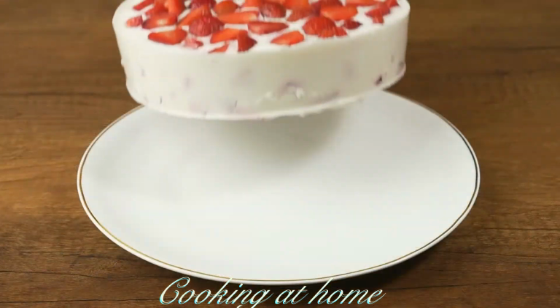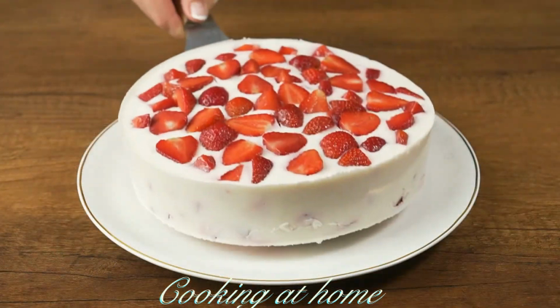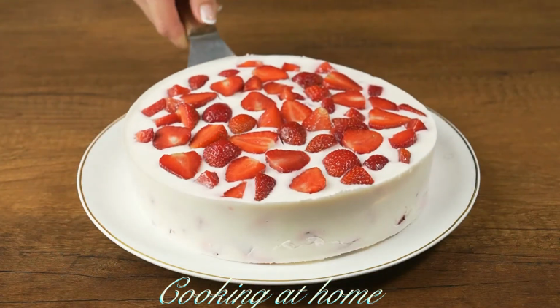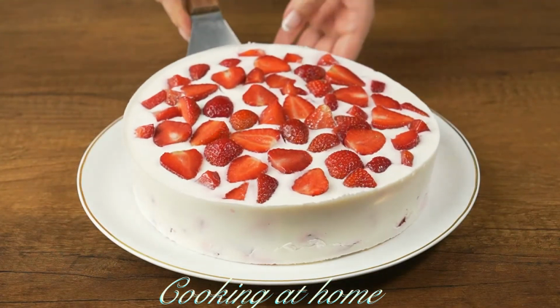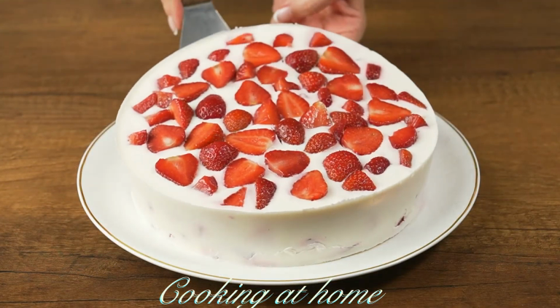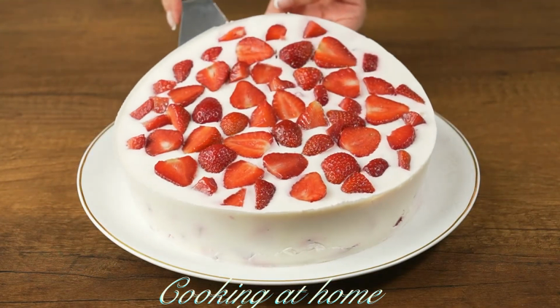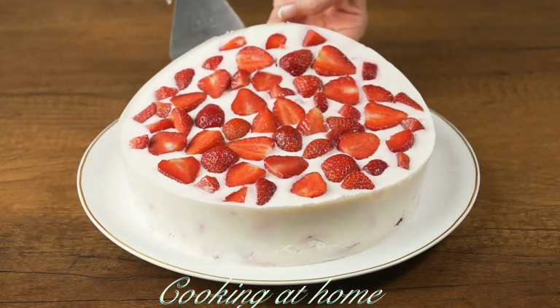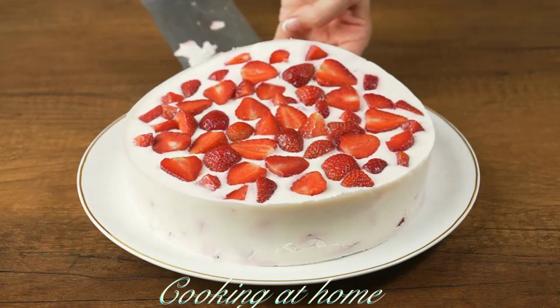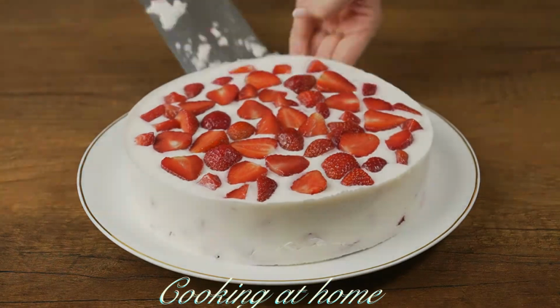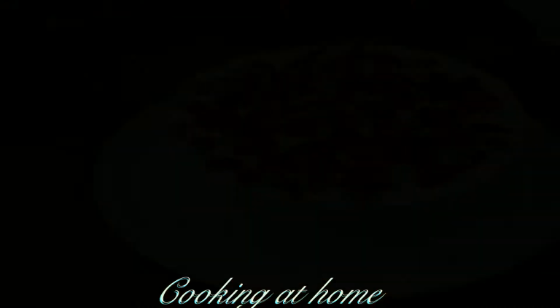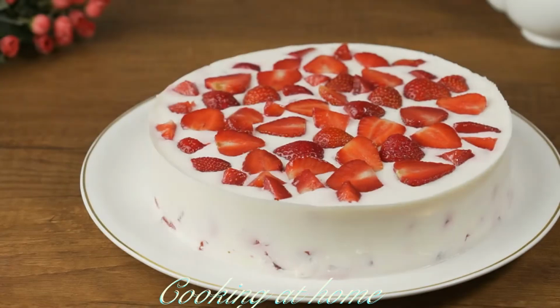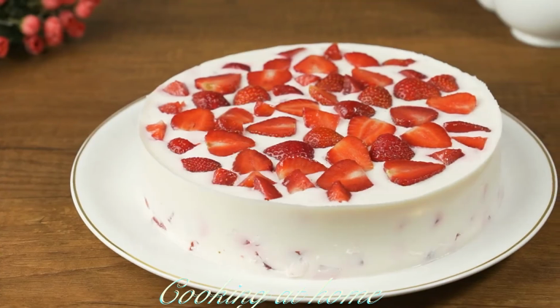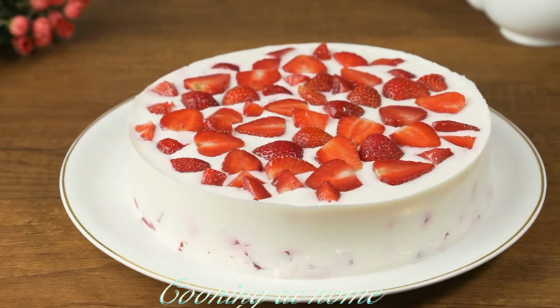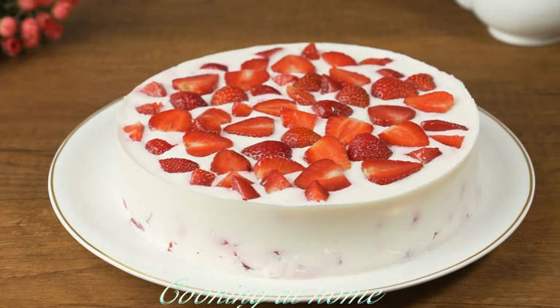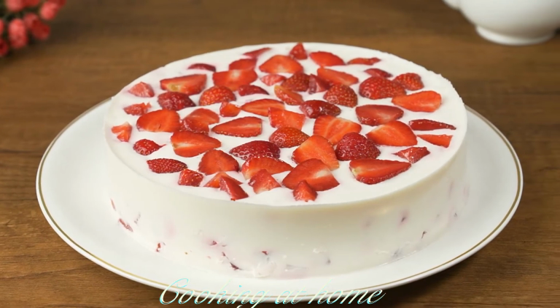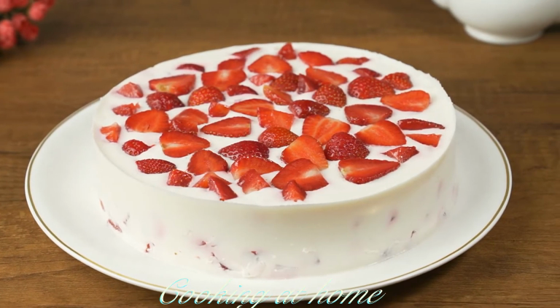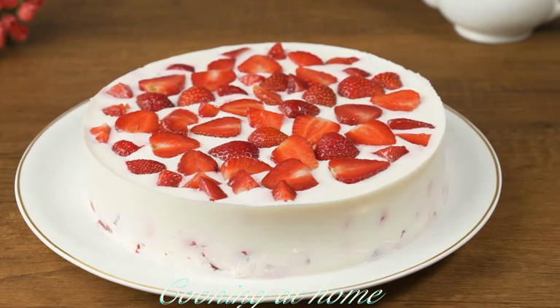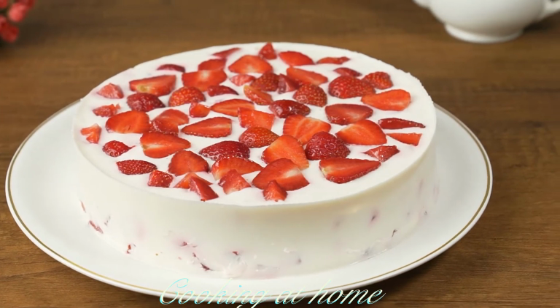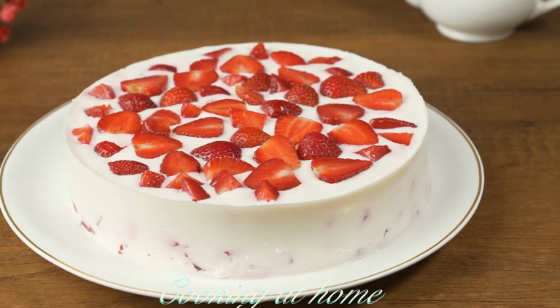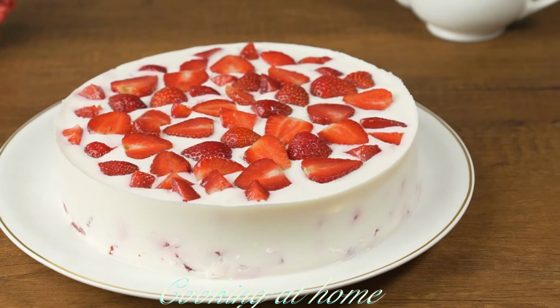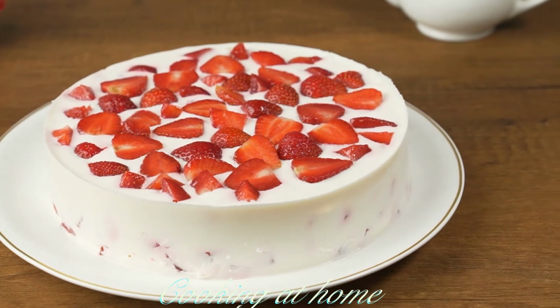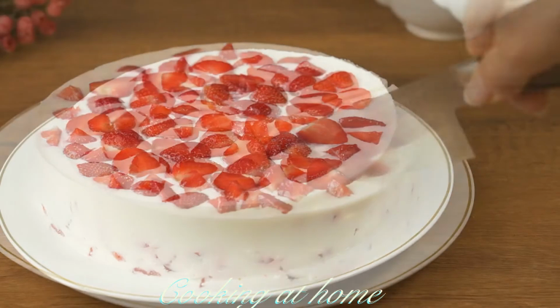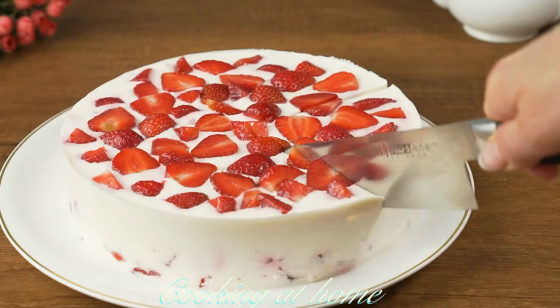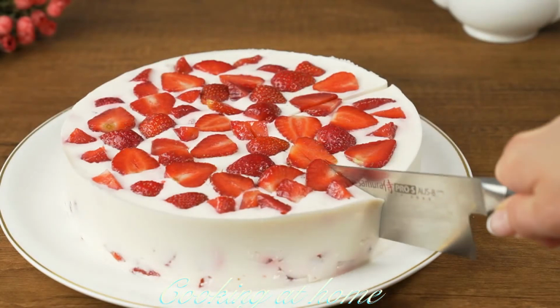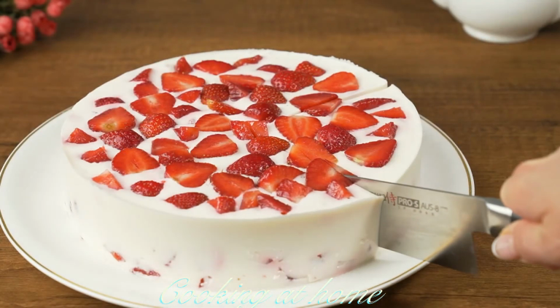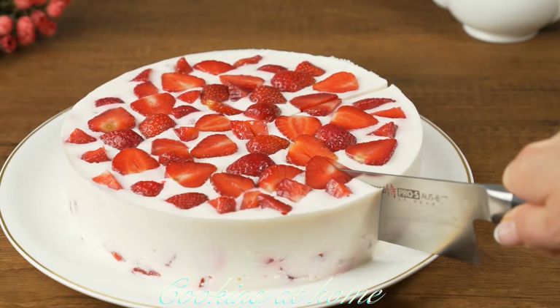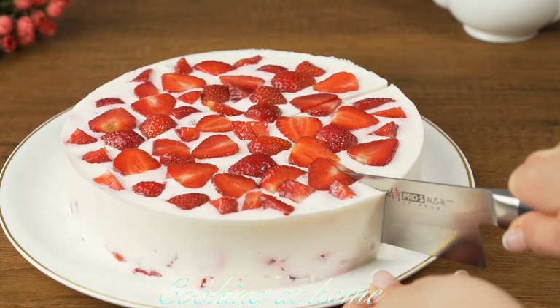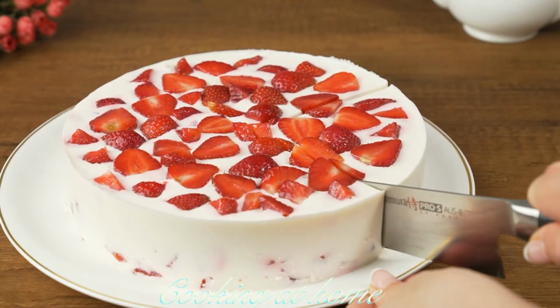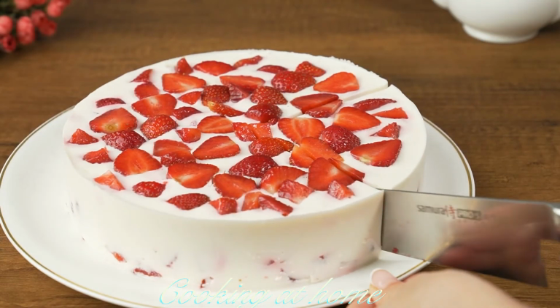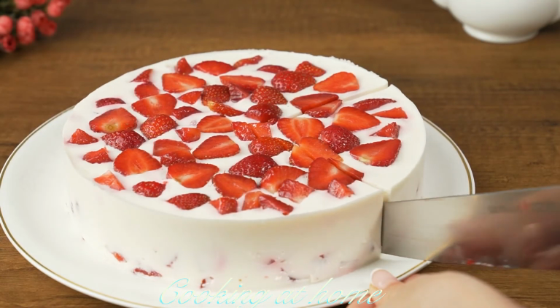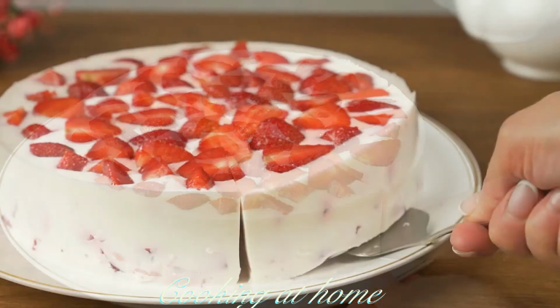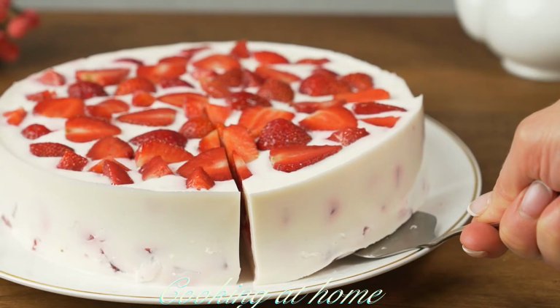Now you can plate it, cut it into pieces and serve it. This is the recipe — I hope you enjoyed it! If you did, give me a like and subscribe to my channel to see more of my videos. Thank you for watching!